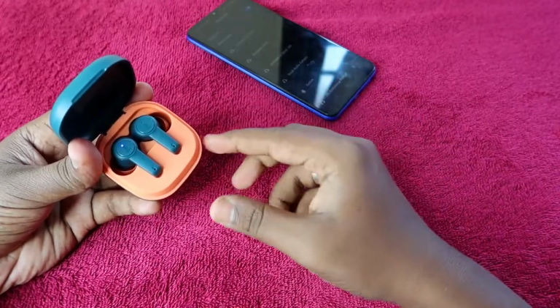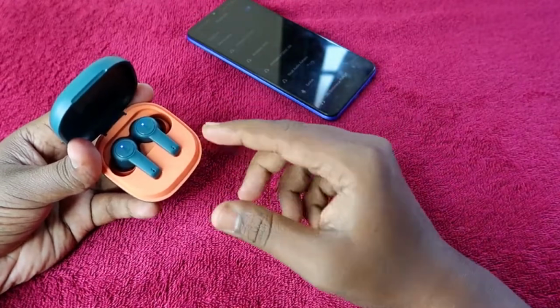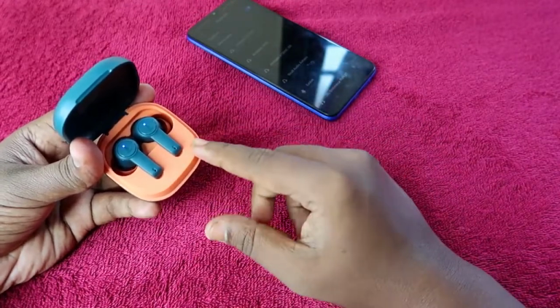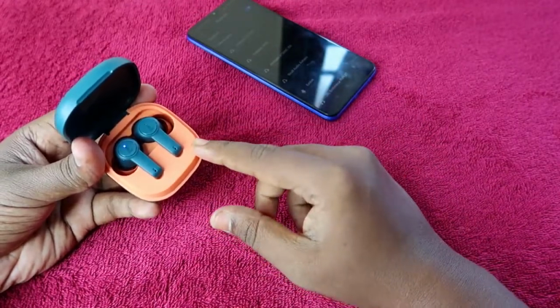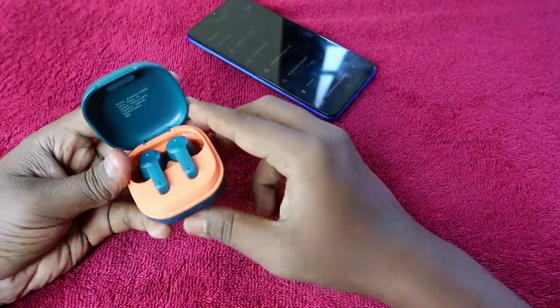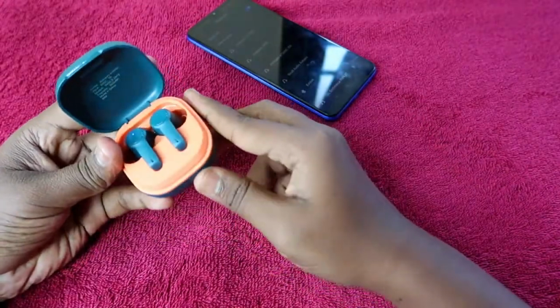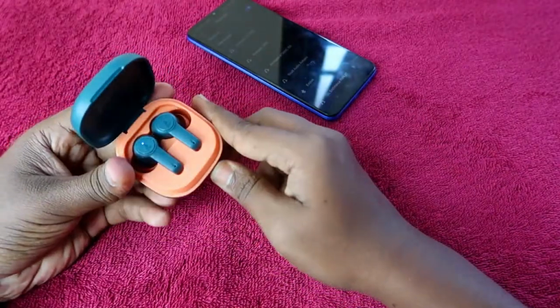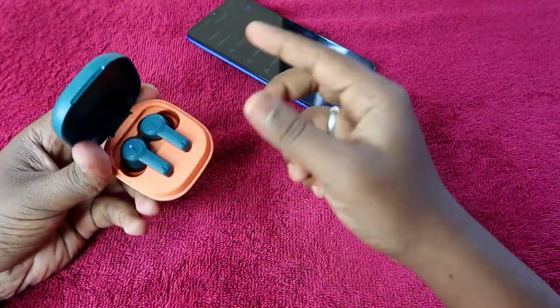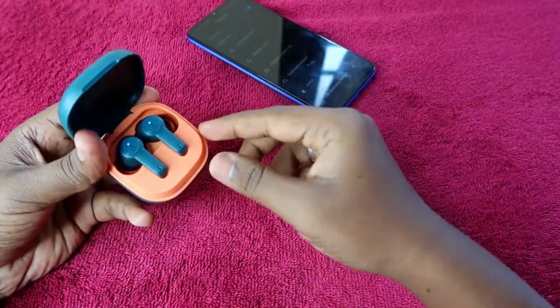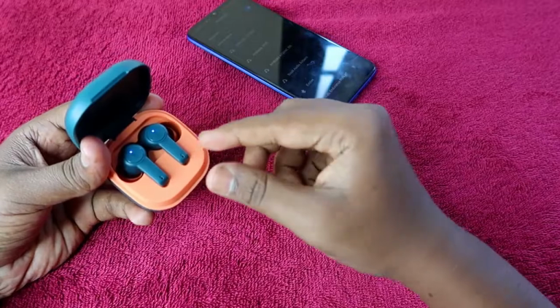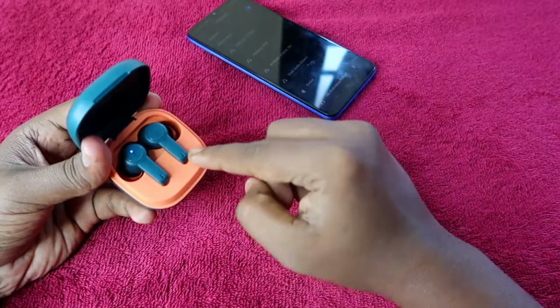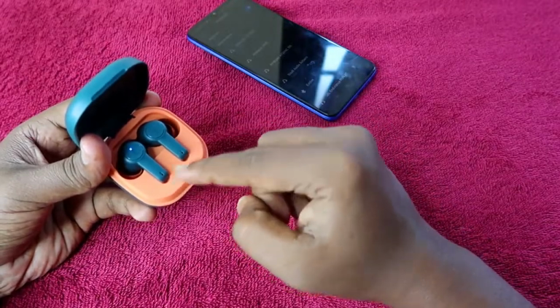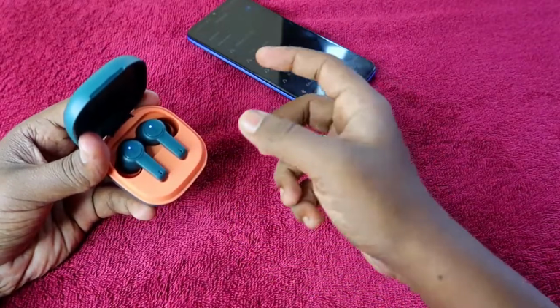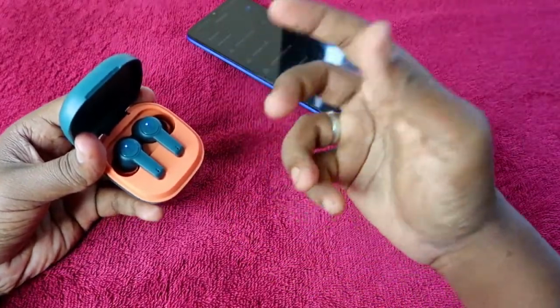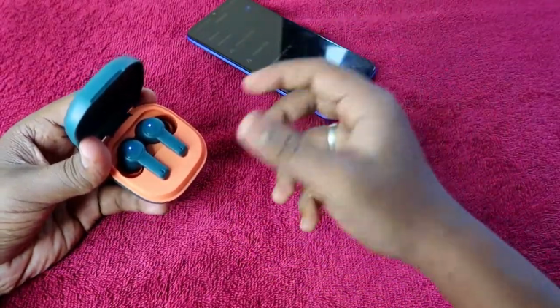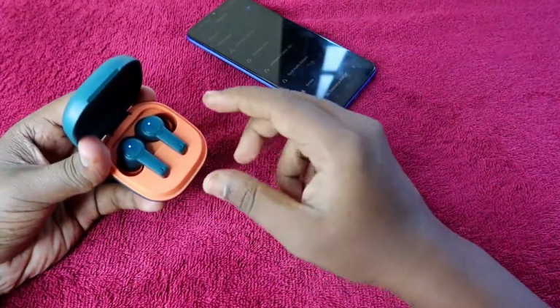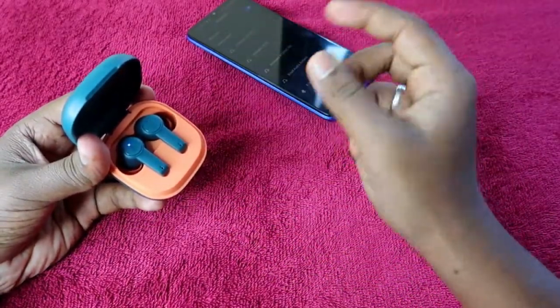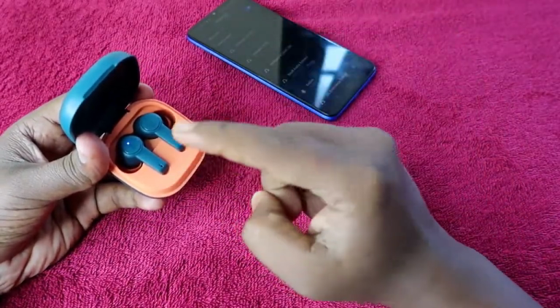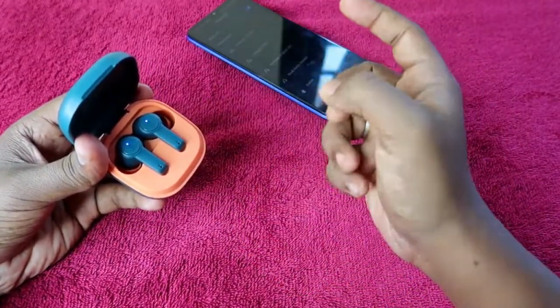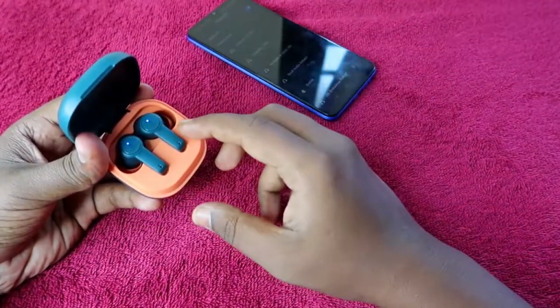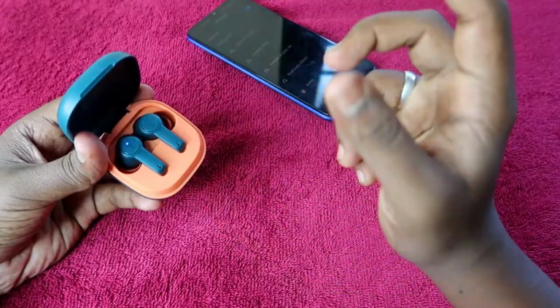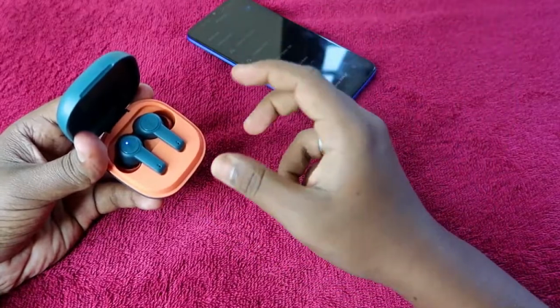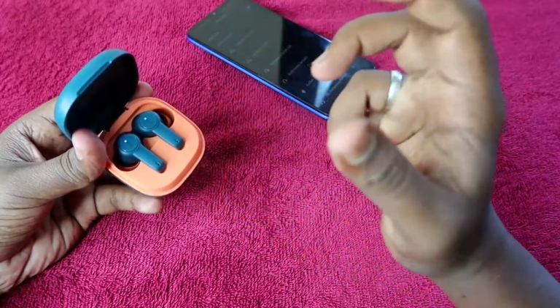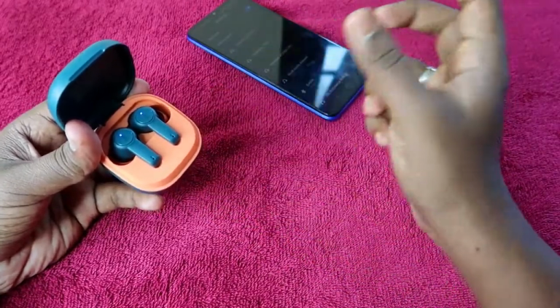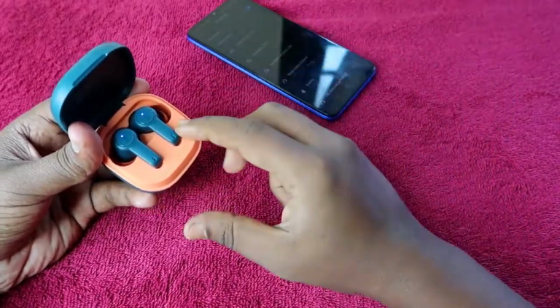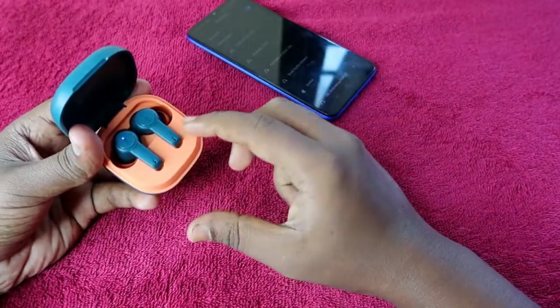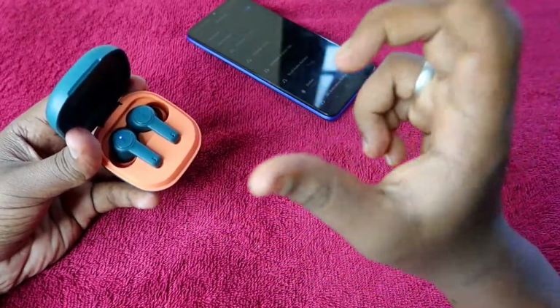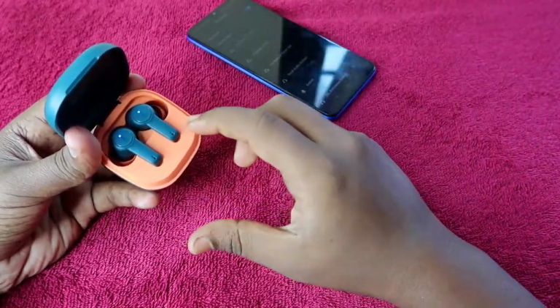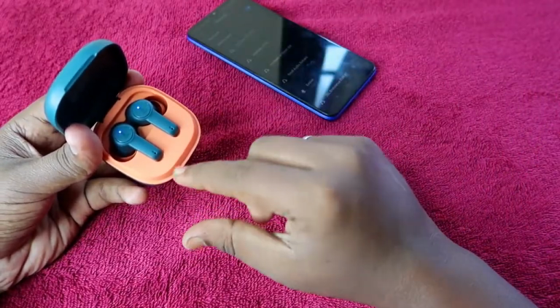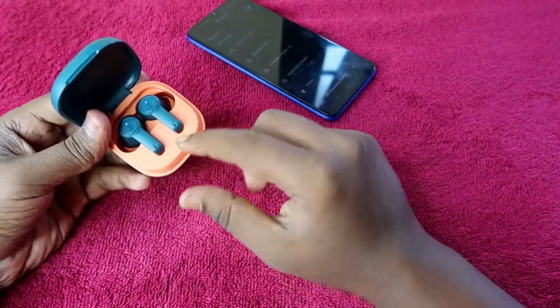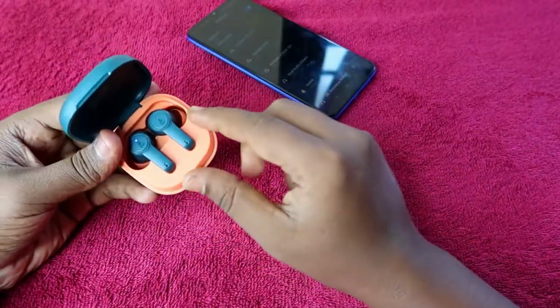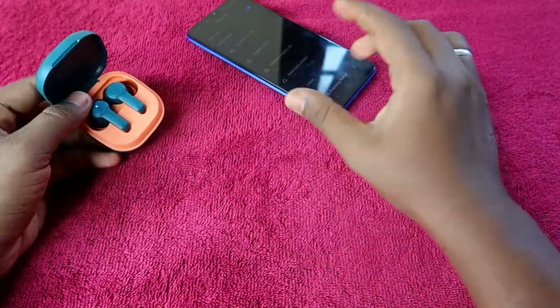In case your earbuds are having an issue — like both earbuds not pairing together, or you can only hear audio in the left or right earbud — you can solve that using this reset process.